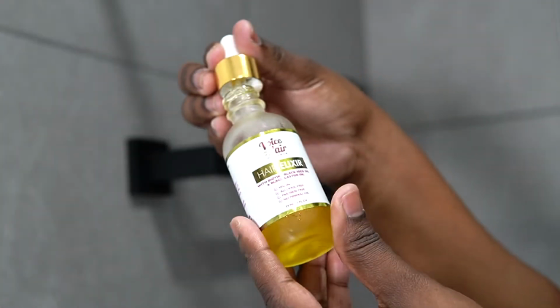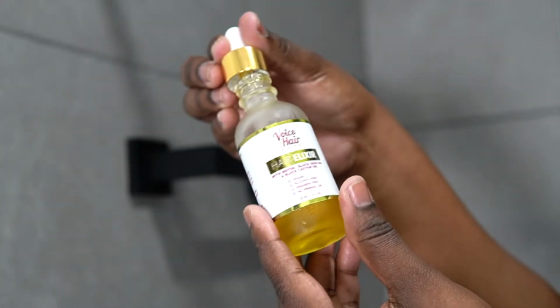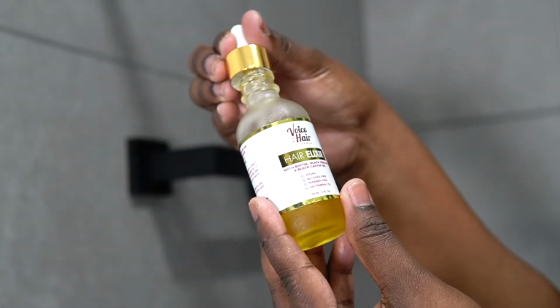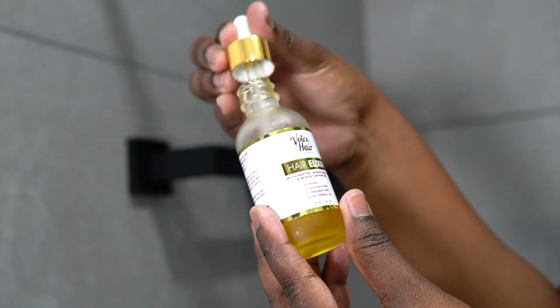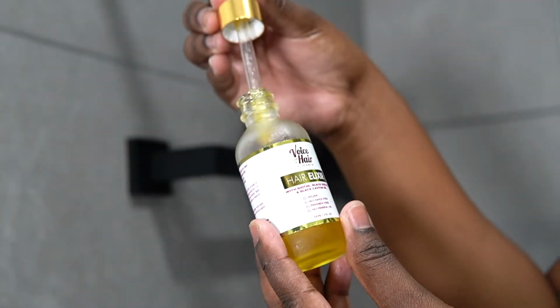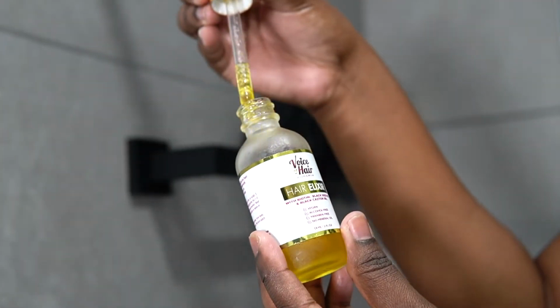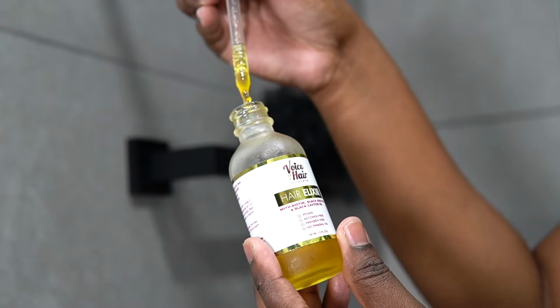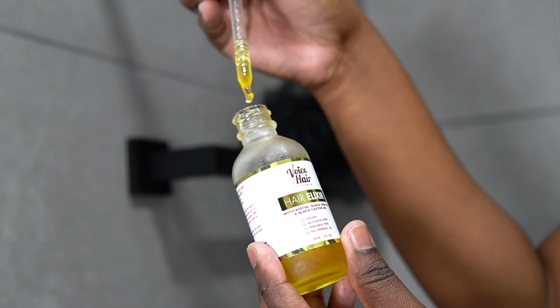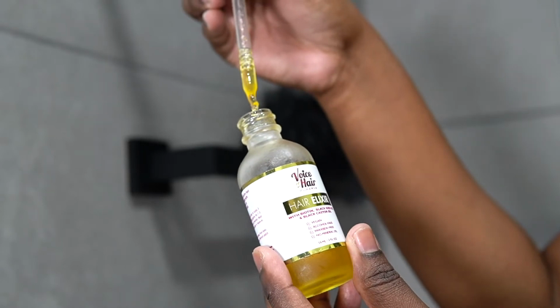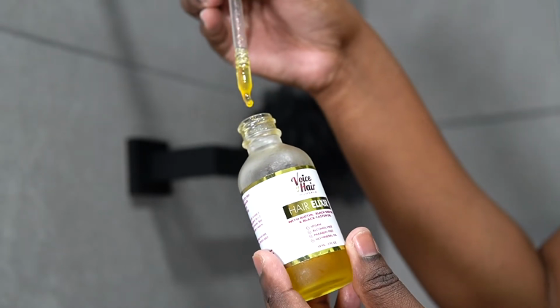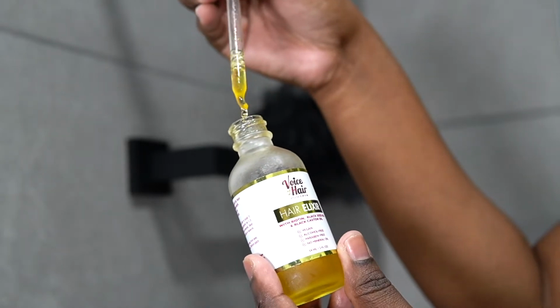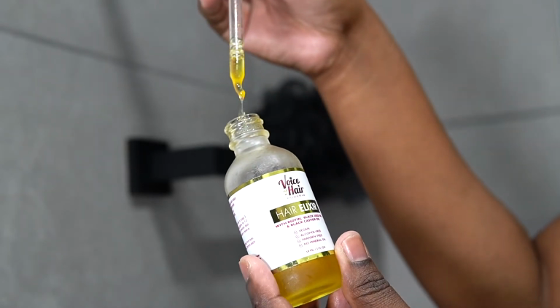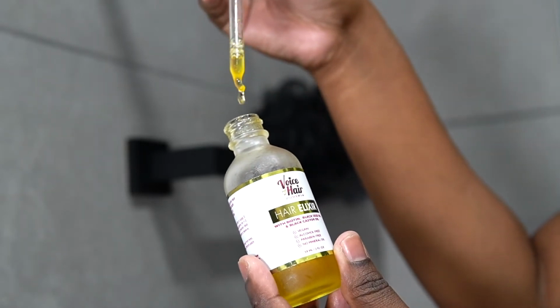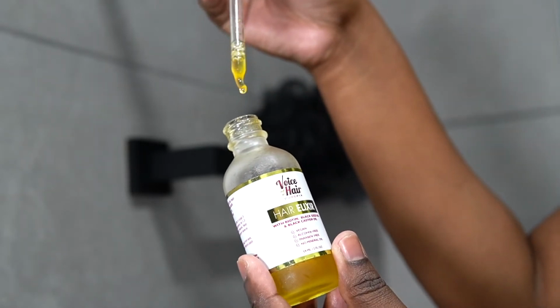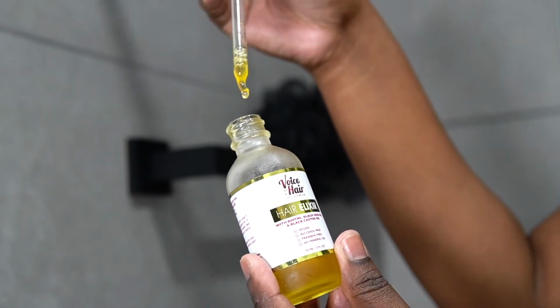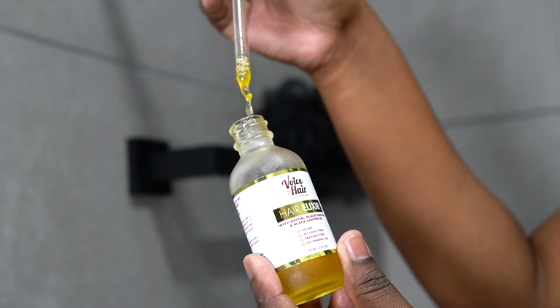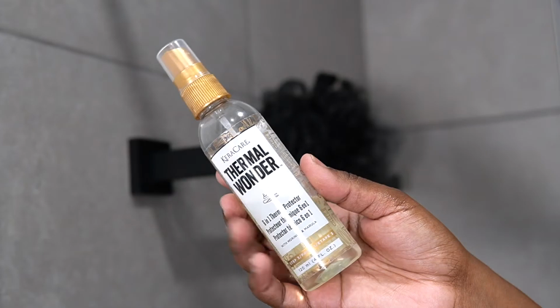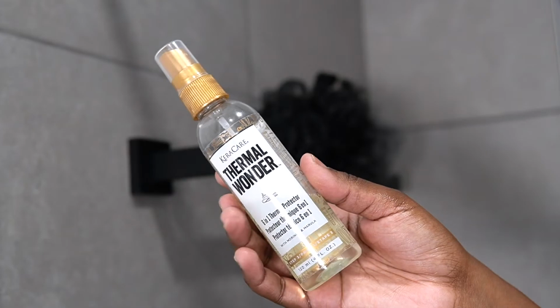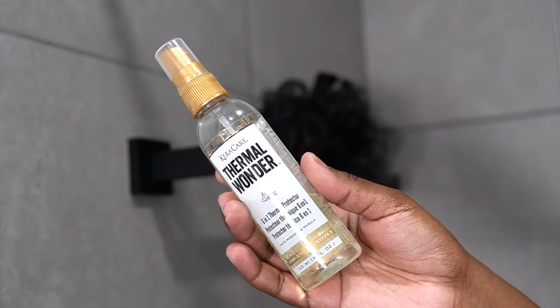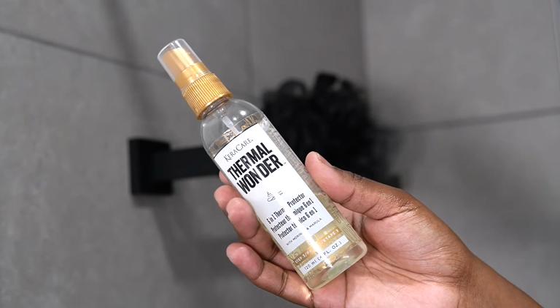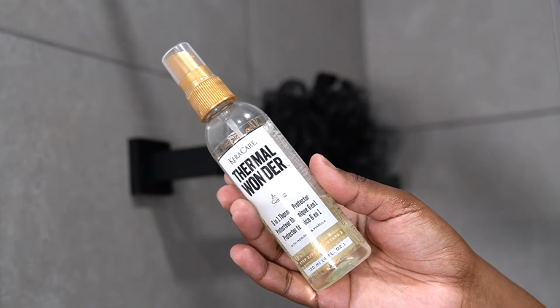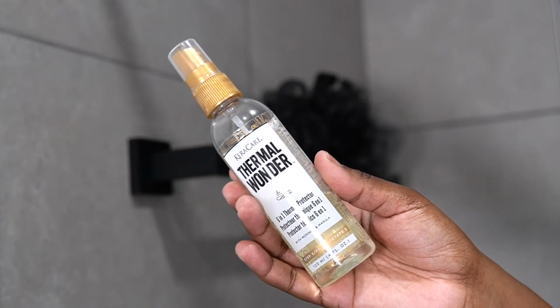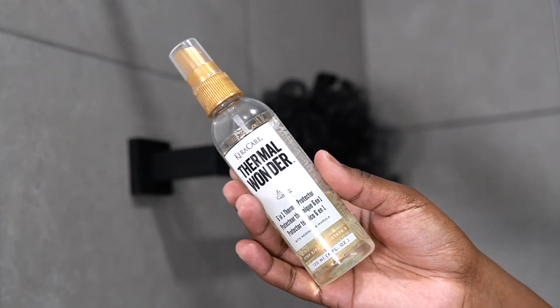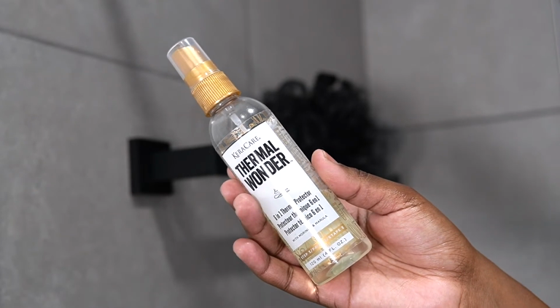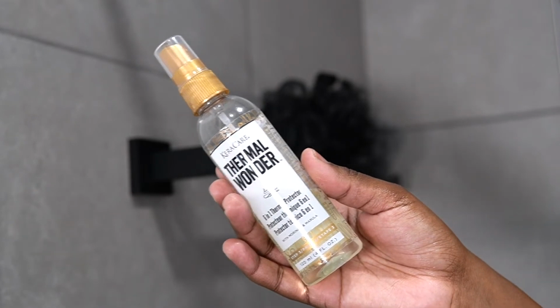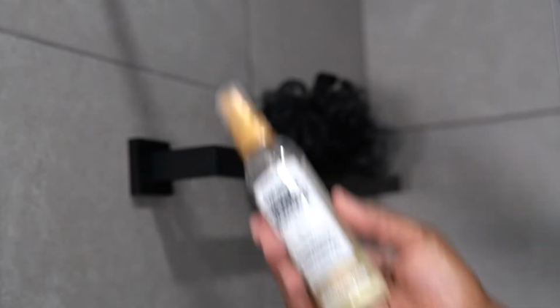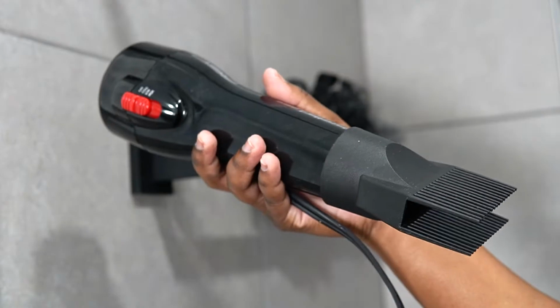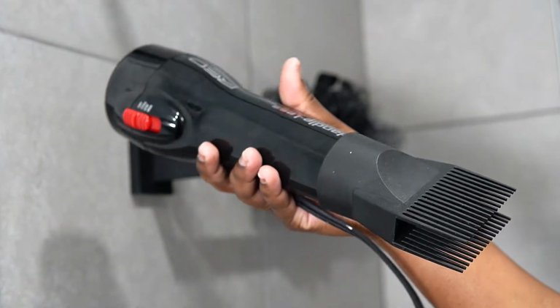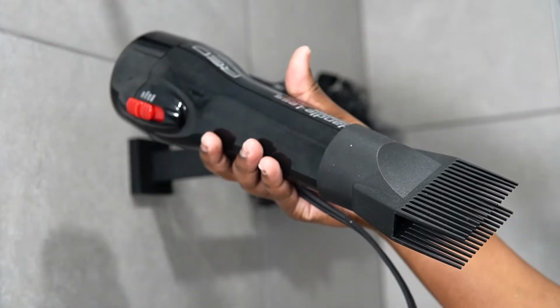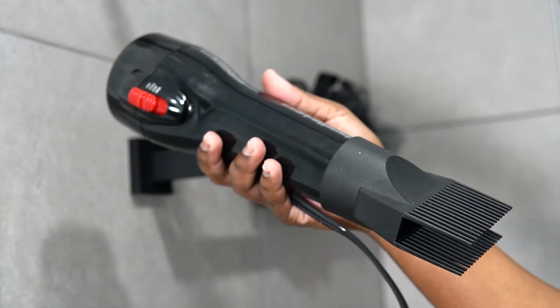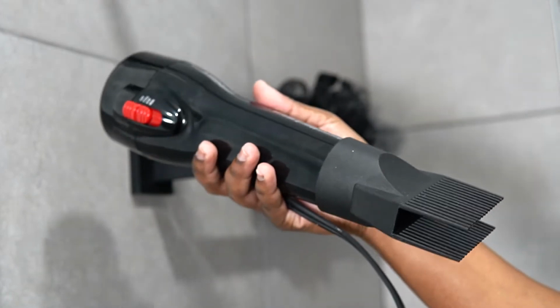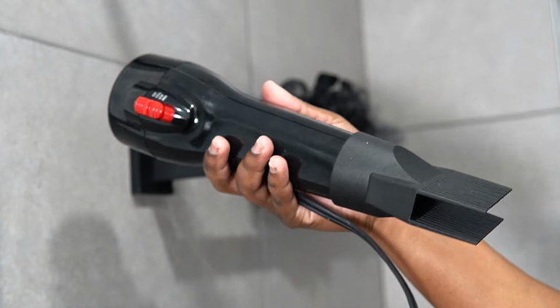So I'm starting off with the Voice of Hair Hair Acceler. I actually really like this when it comes to blowing out my hair or just using it in general to massage my scalp. And then I'm taking KaraCare Thermal Wonder and I'm taking my Red Kiss blow dryer.